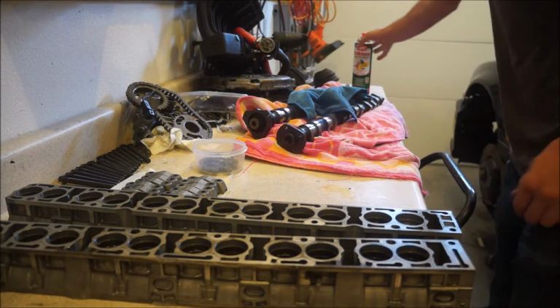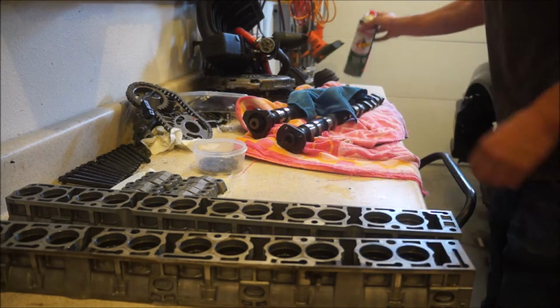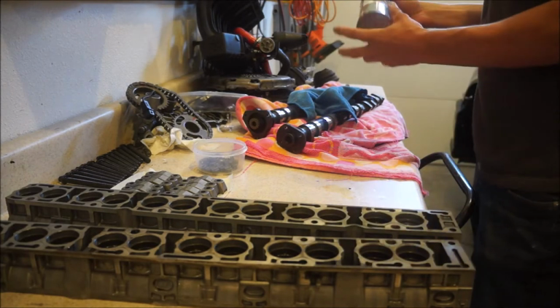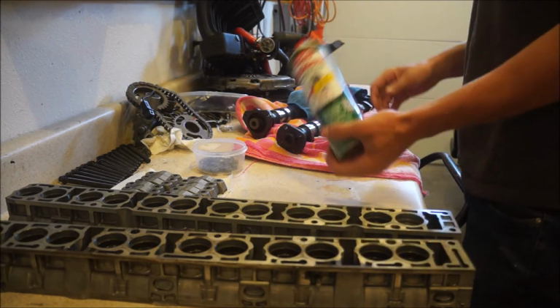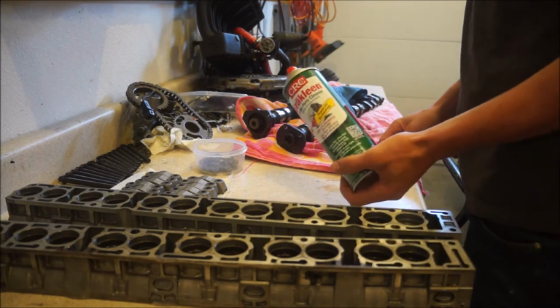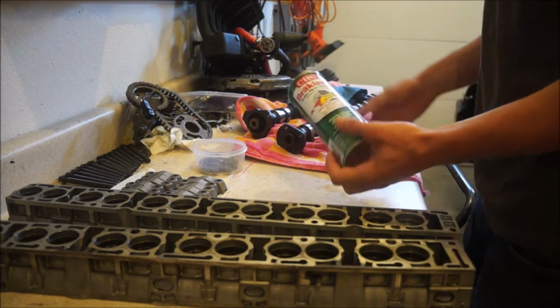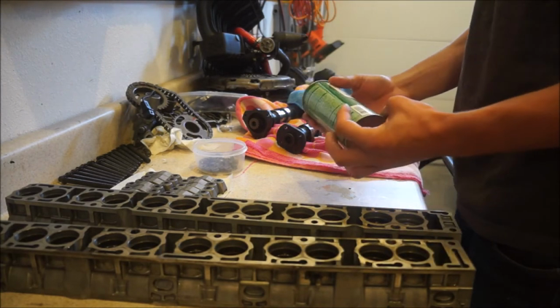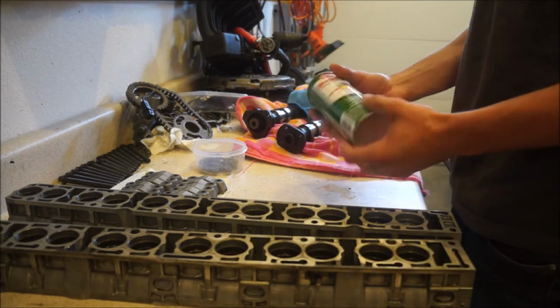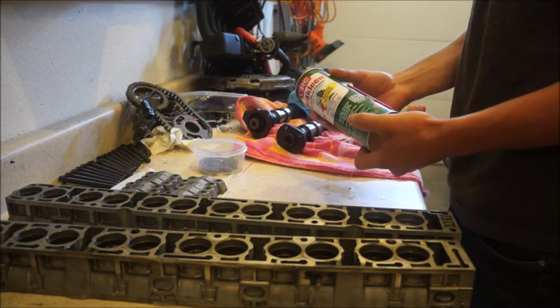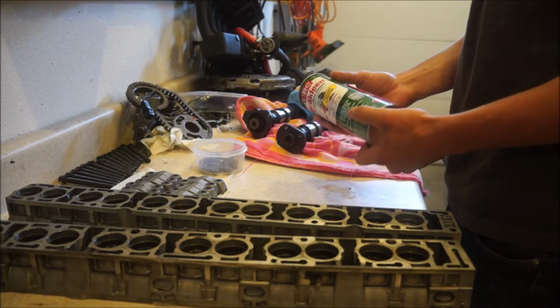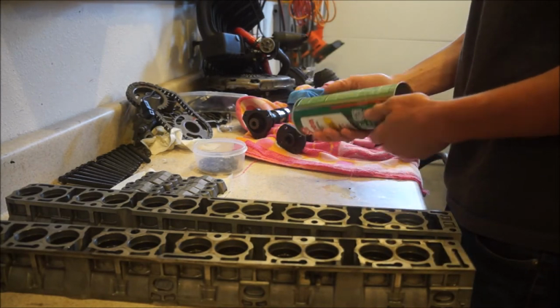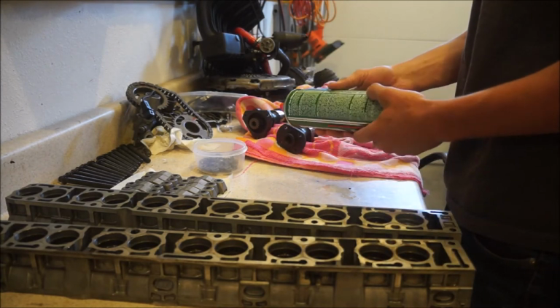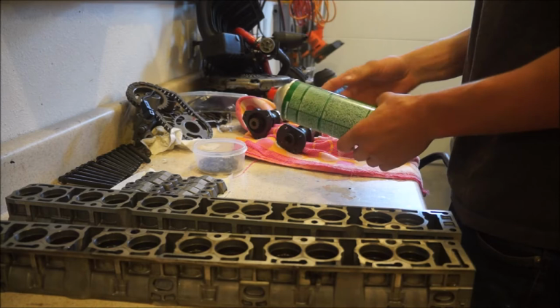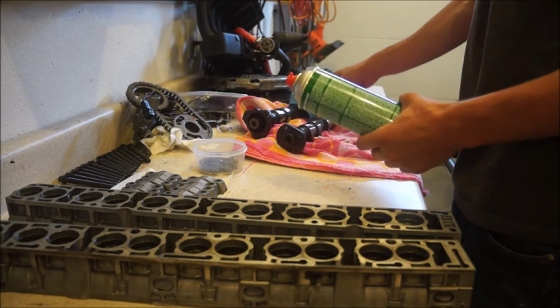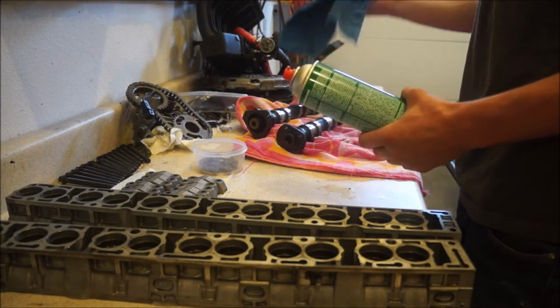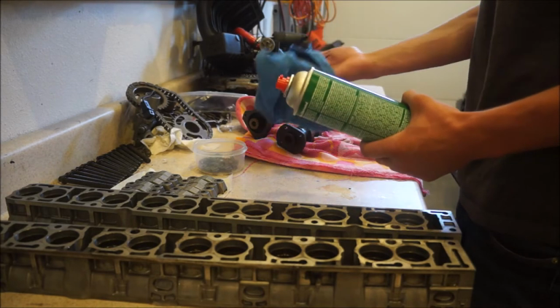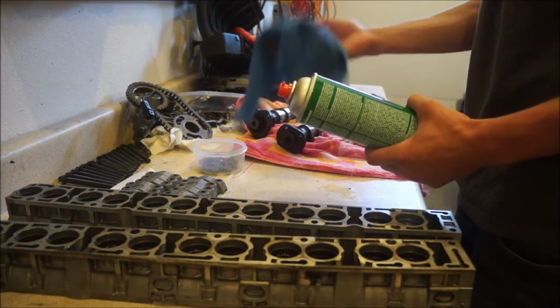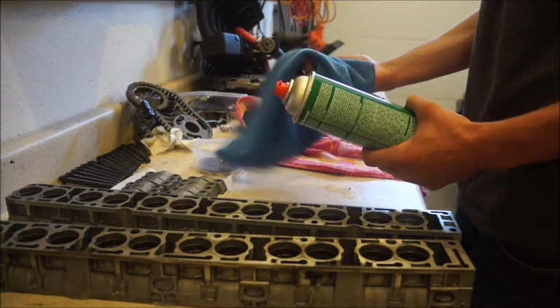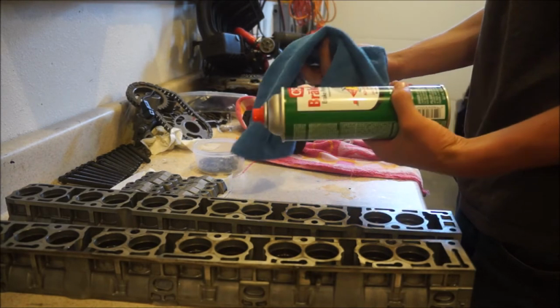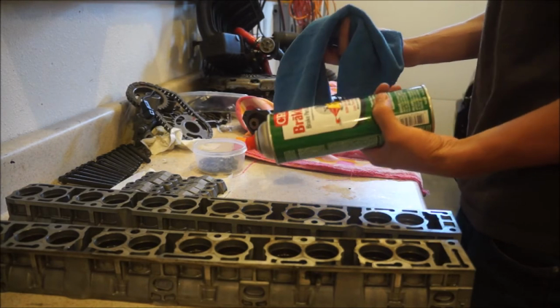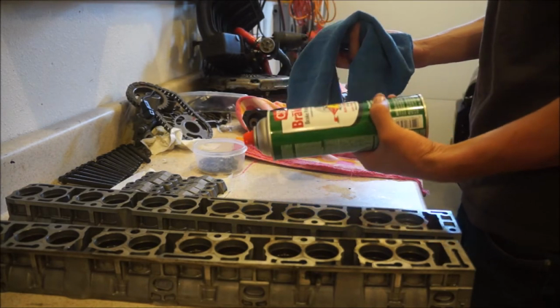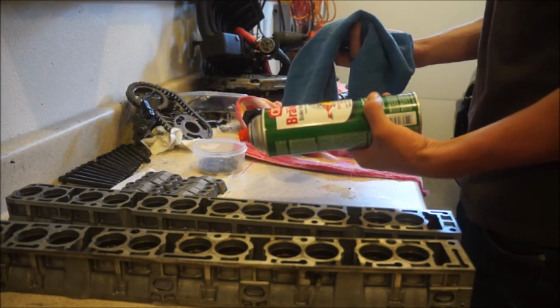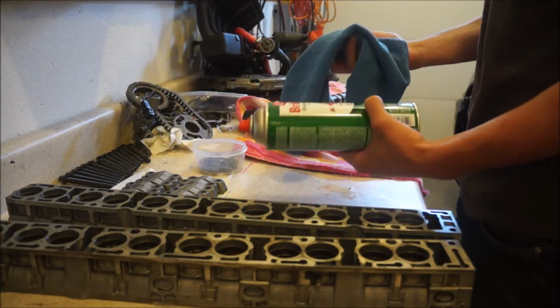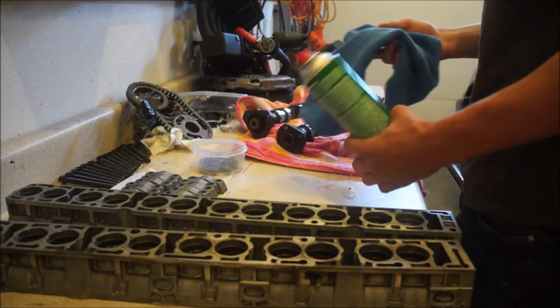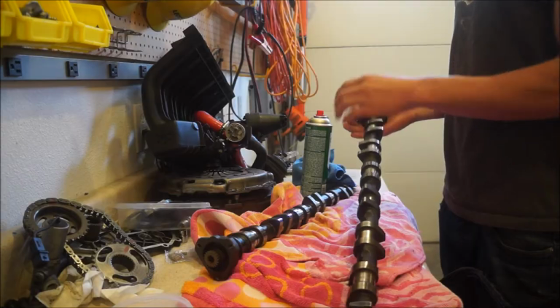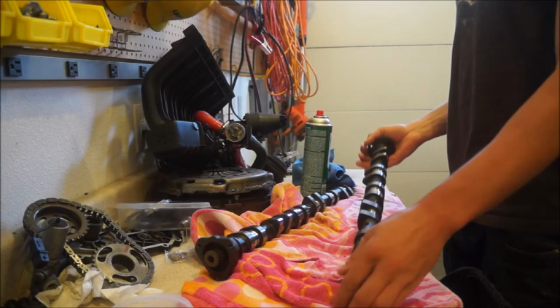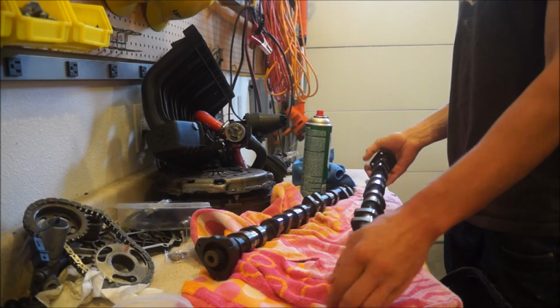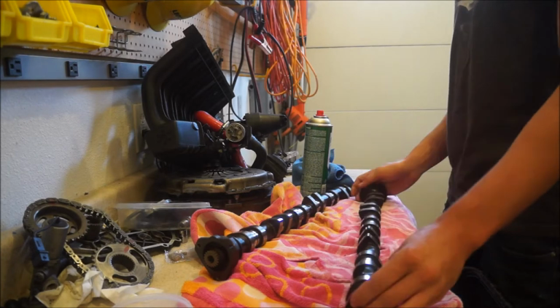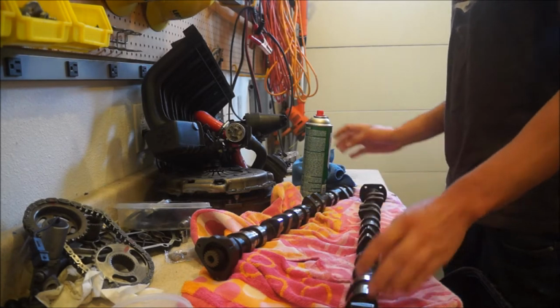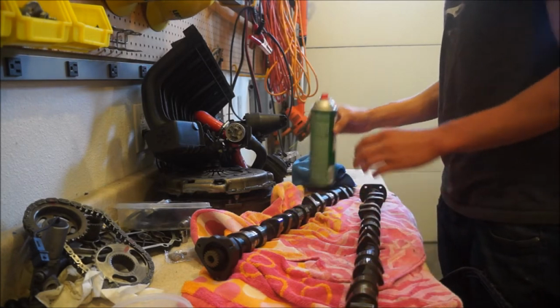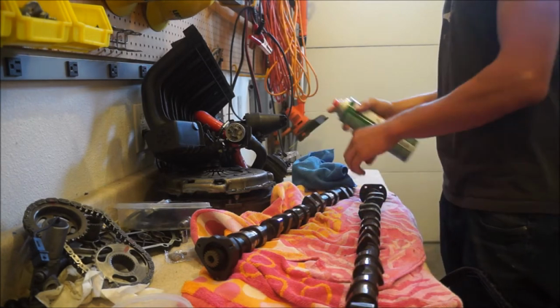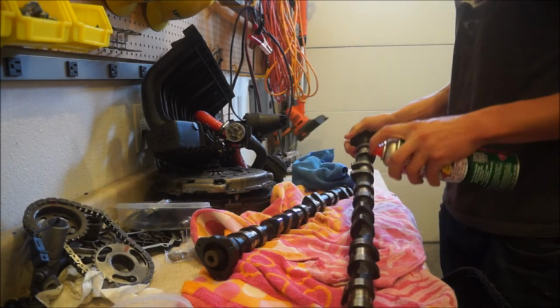All we're going to be using is some brake clean — this was like three dollars from O'Reilly's — and a microfiber cloth. We're just going to be thoroughly cleaning everything.